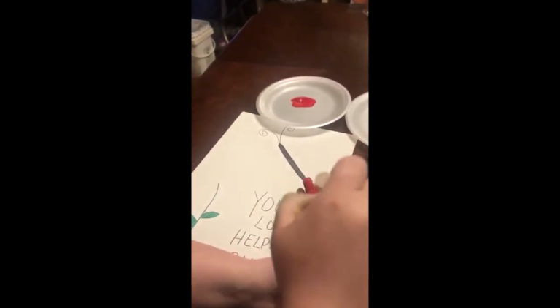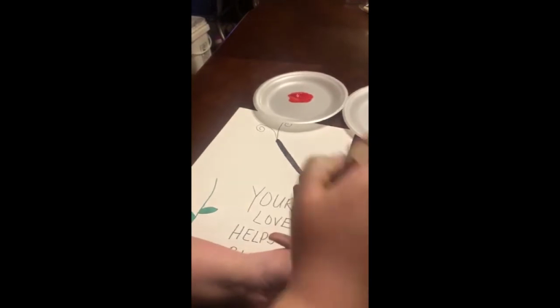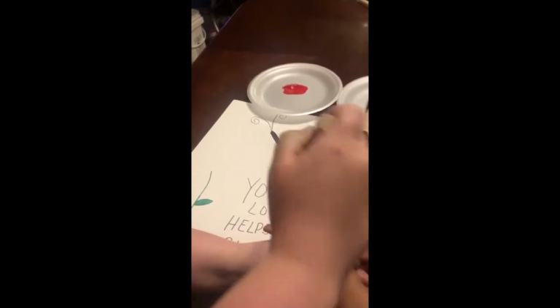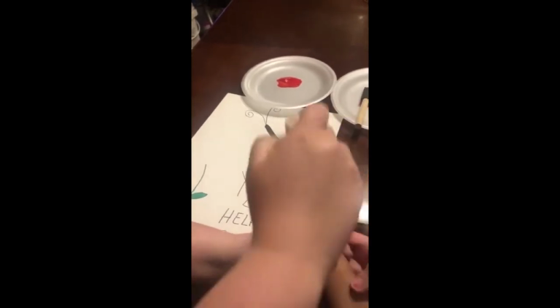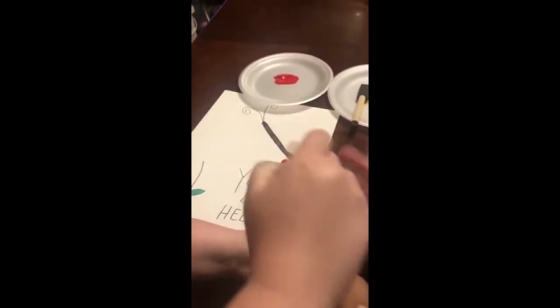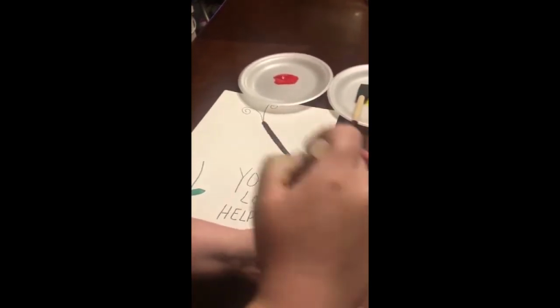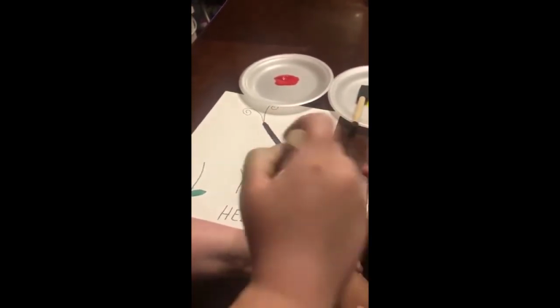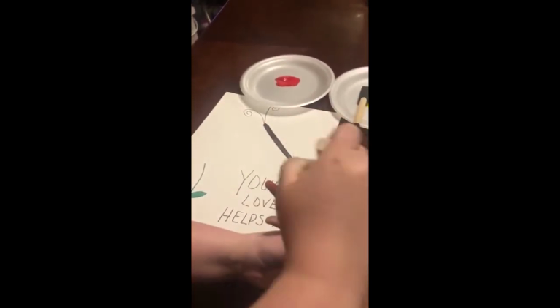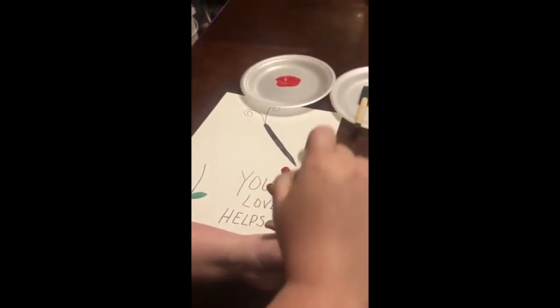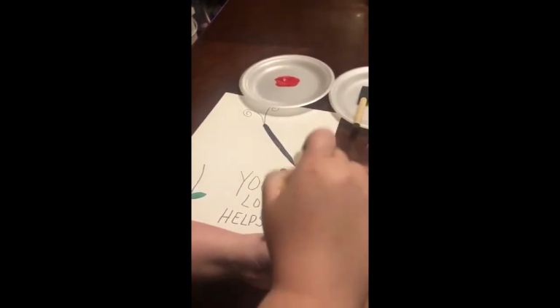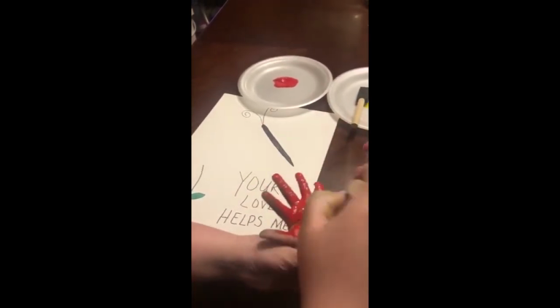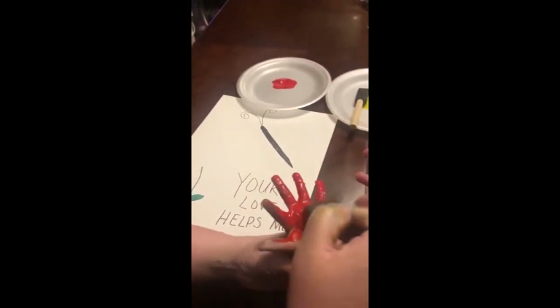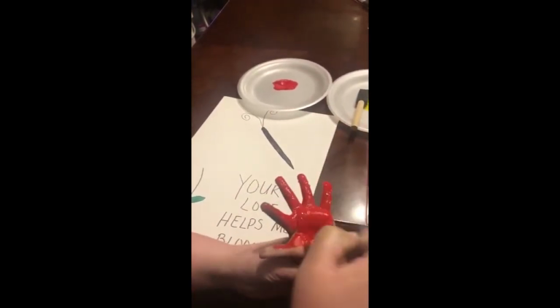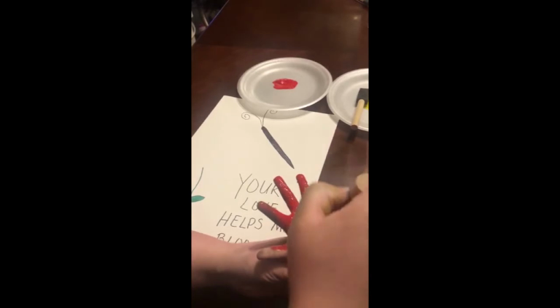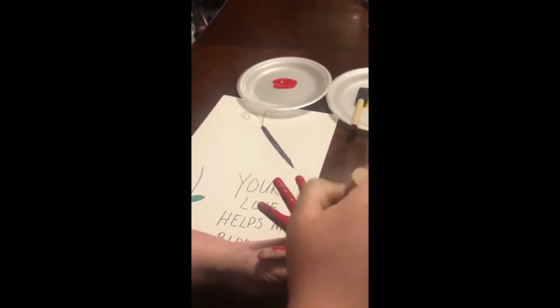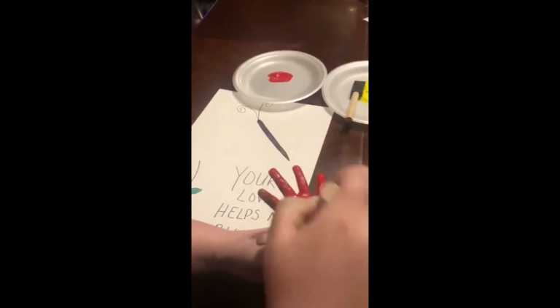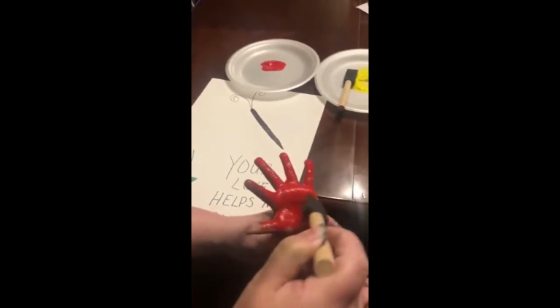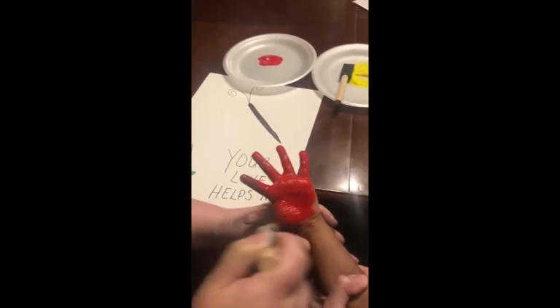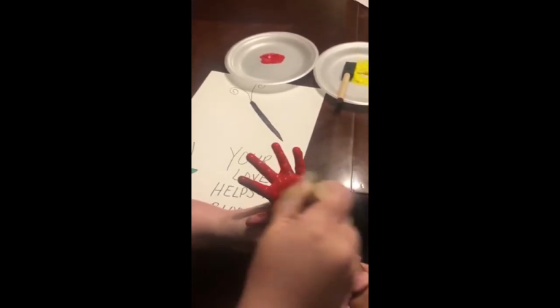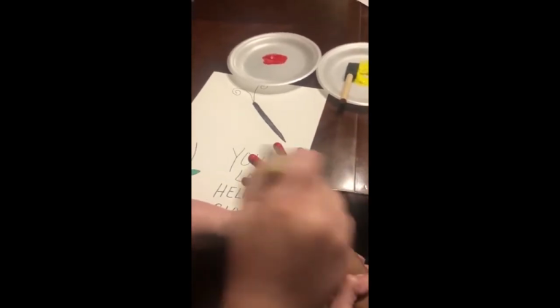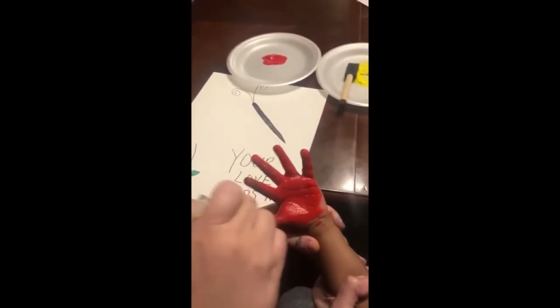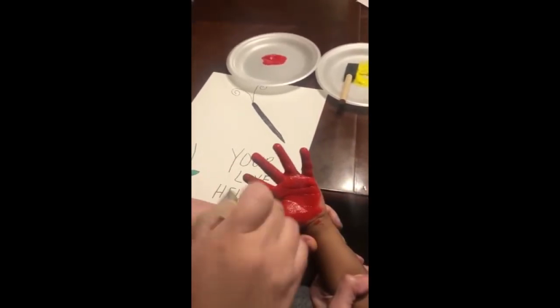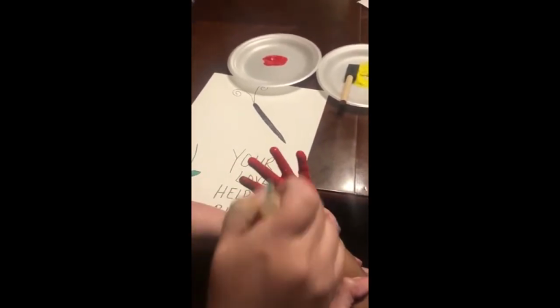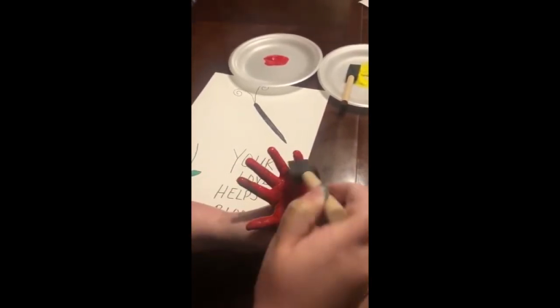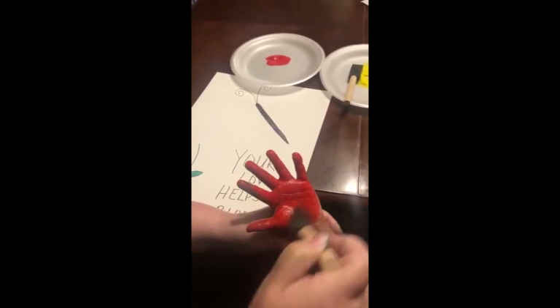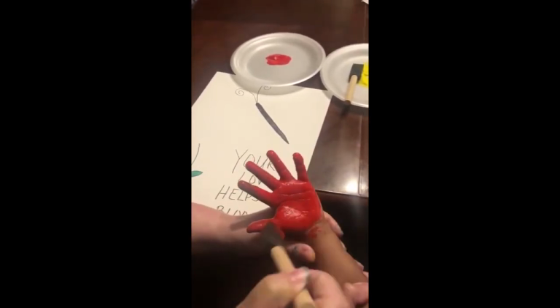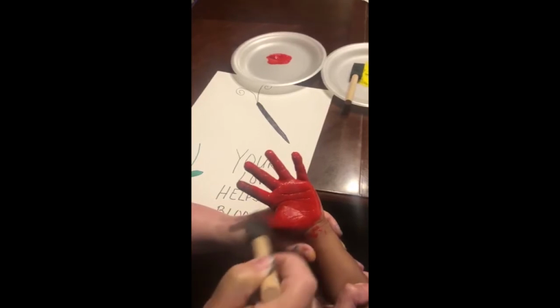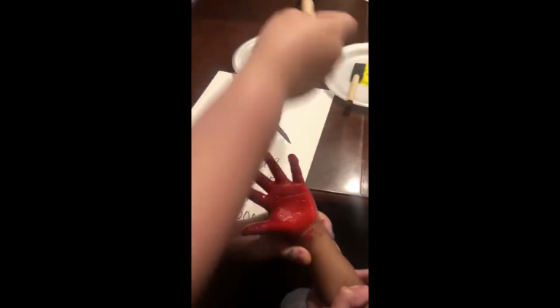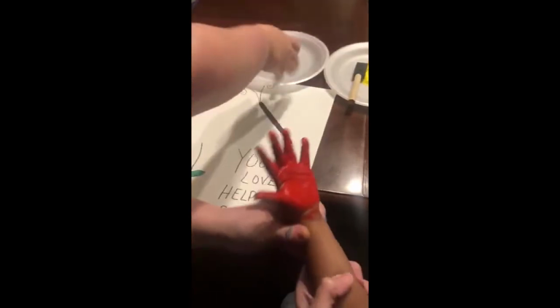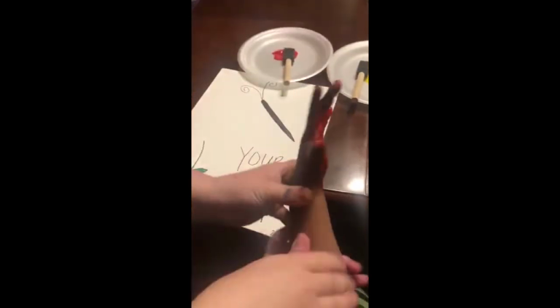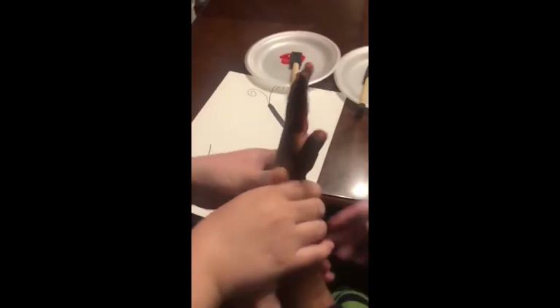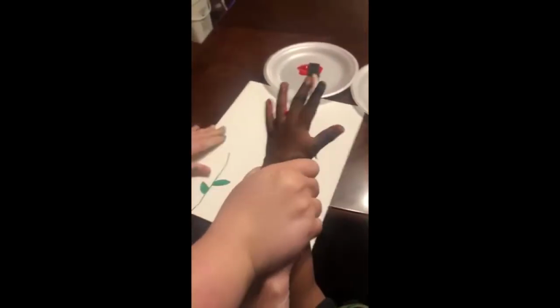Hold your hand up, hold it up like this. There you go. Okay, now we're going to put it over here.